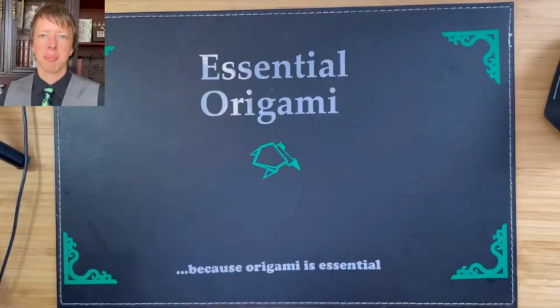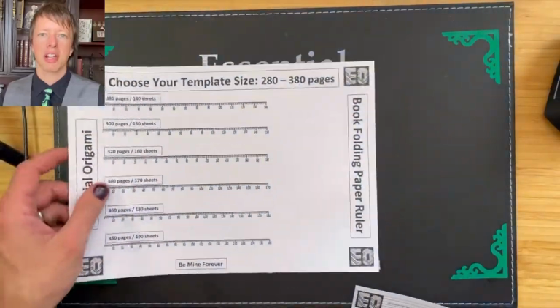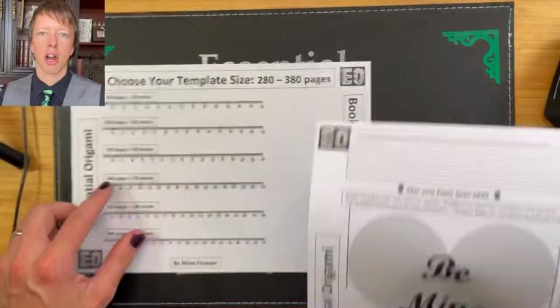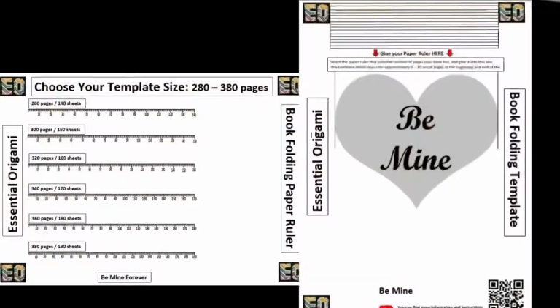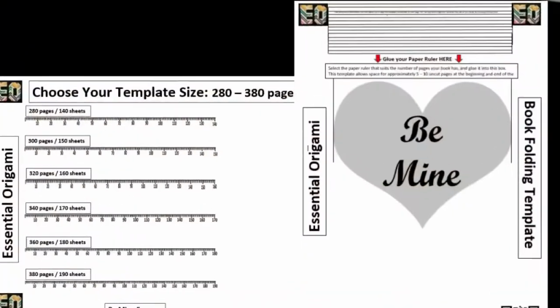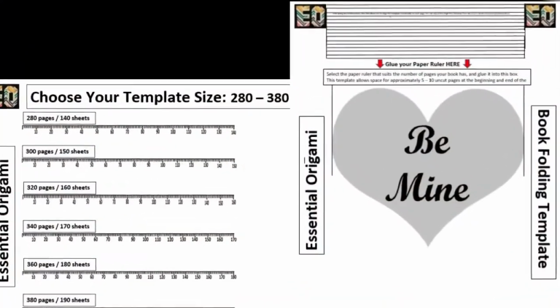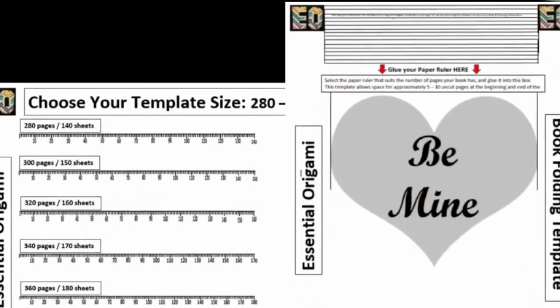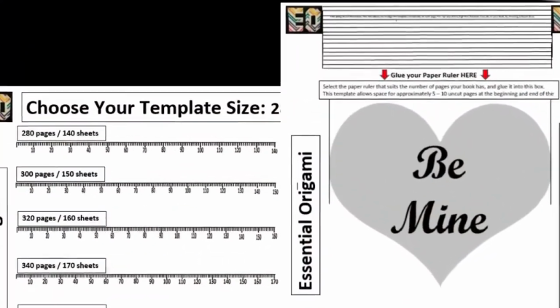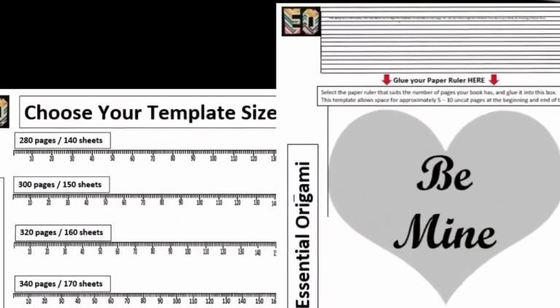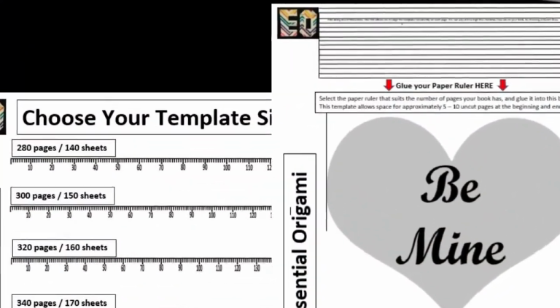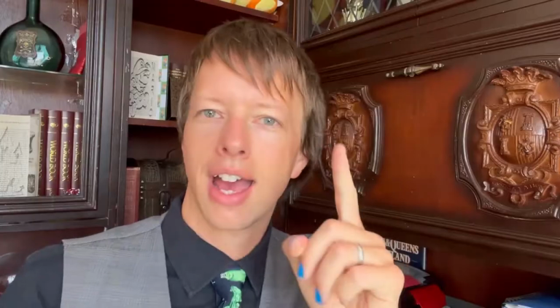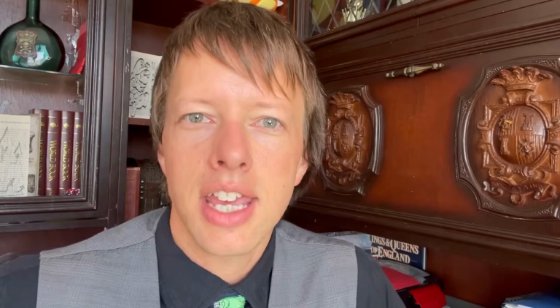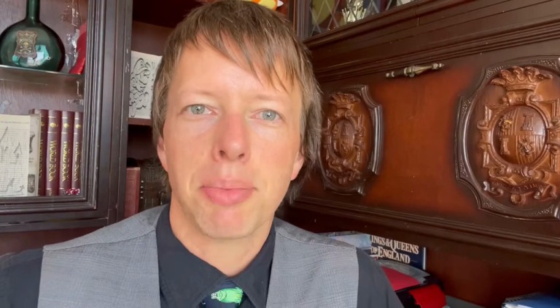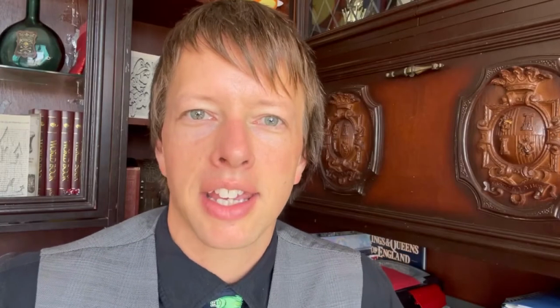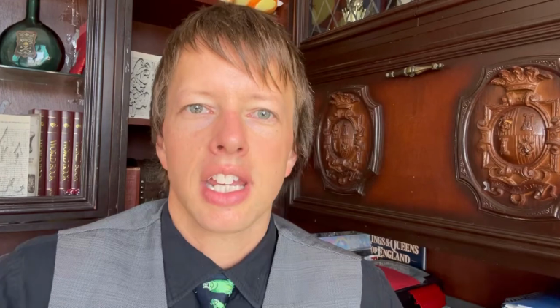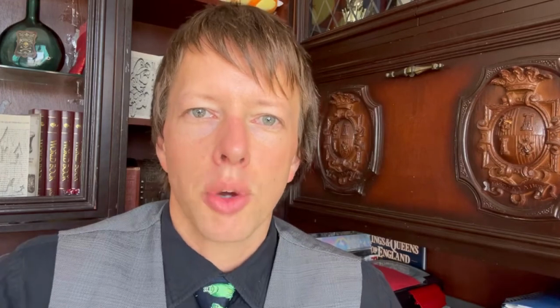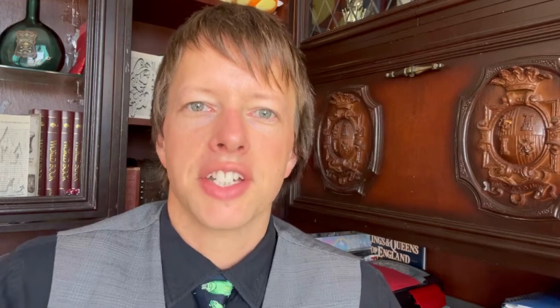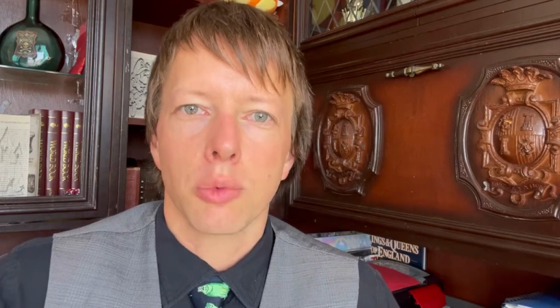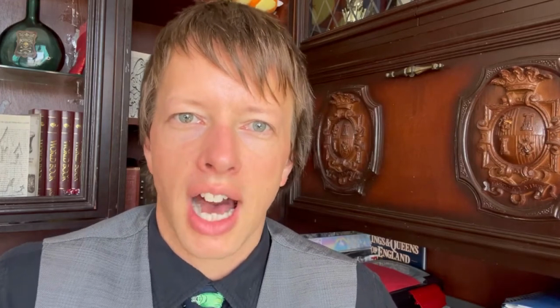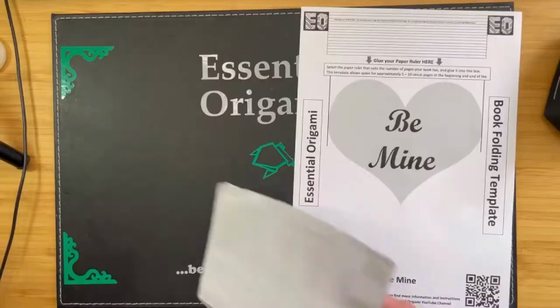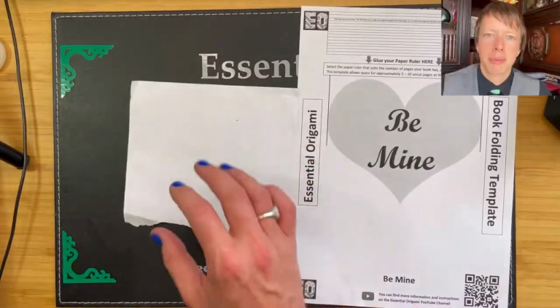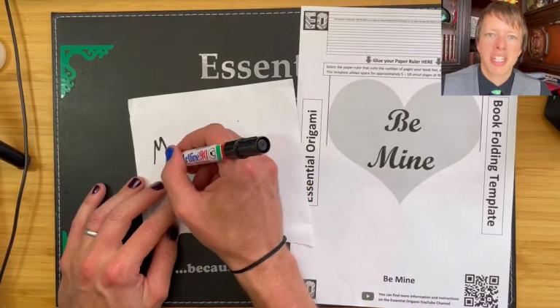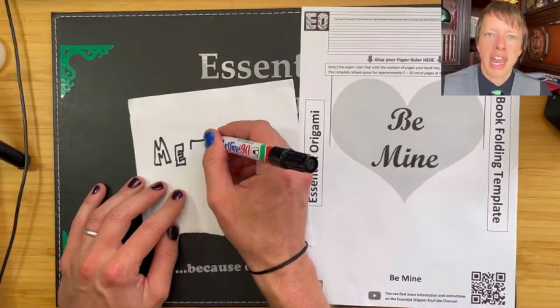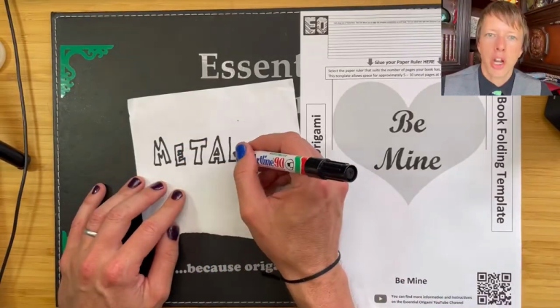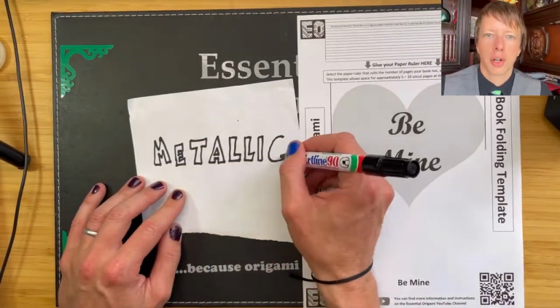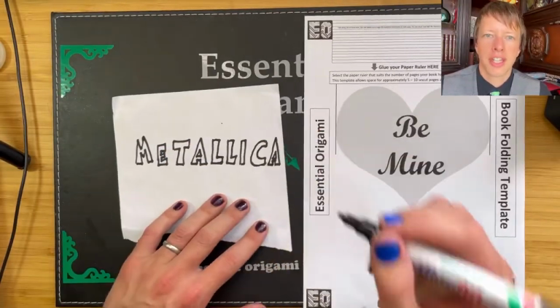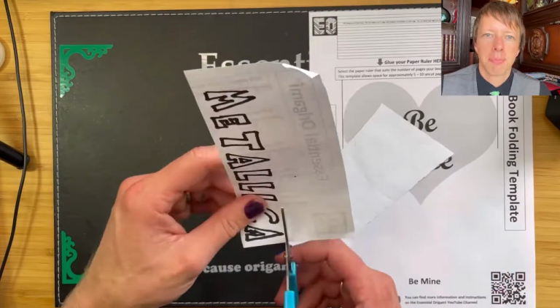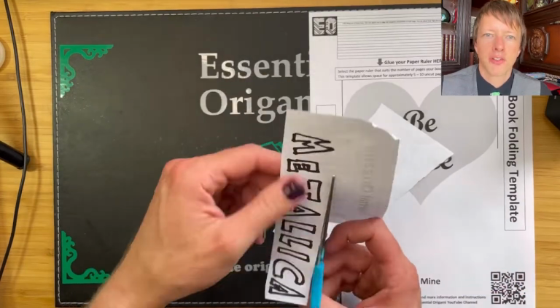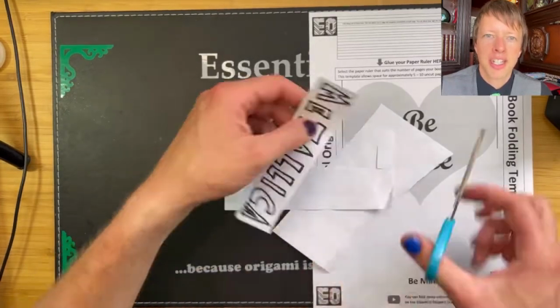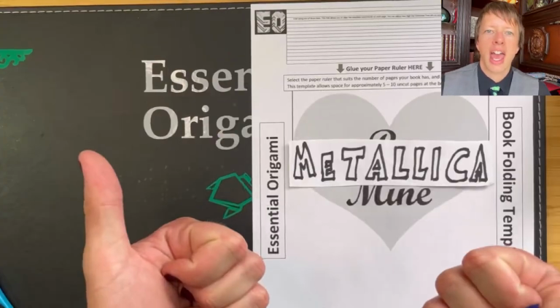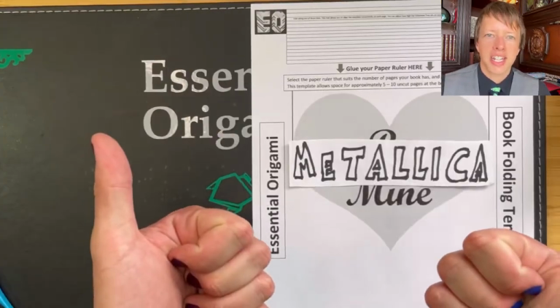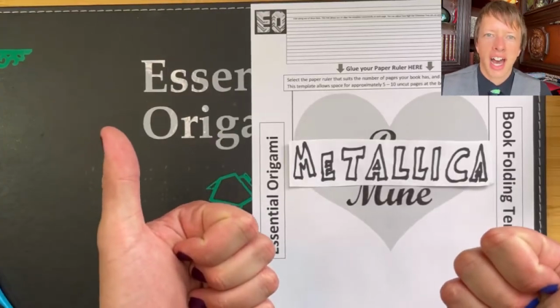Start by downloading your own free Be Mine template from the link in the description. Here's a simple hack: if you want to have a different word in the heart, simply print out any word of your choice. Make sure it fits and stick it in the heart.